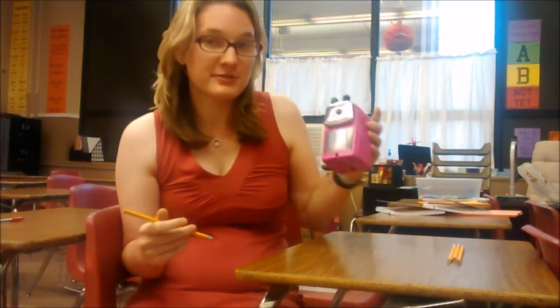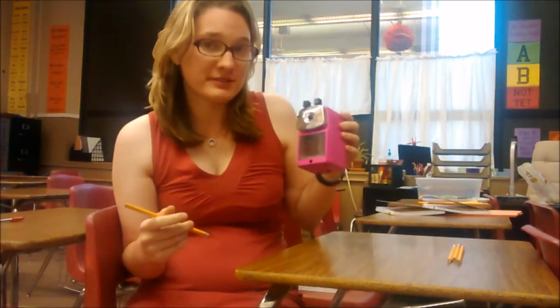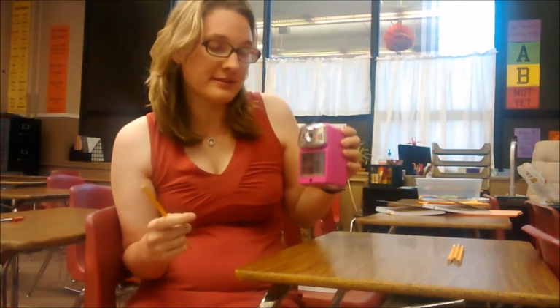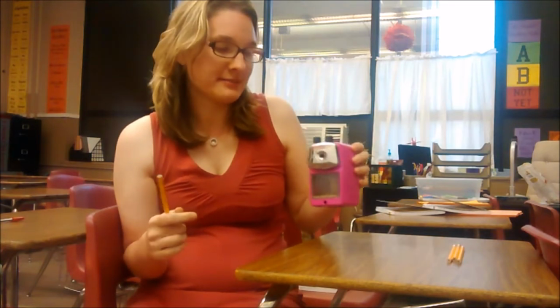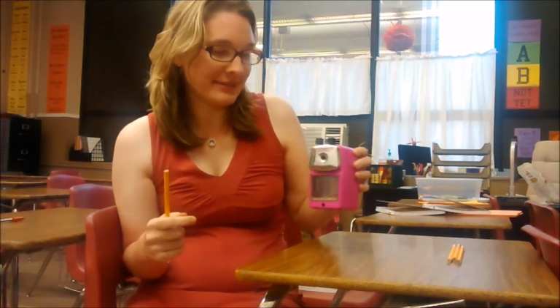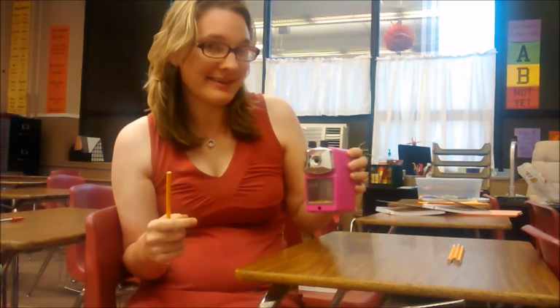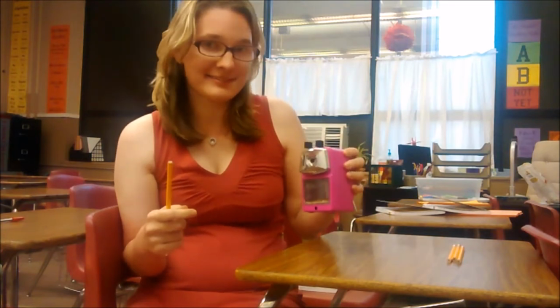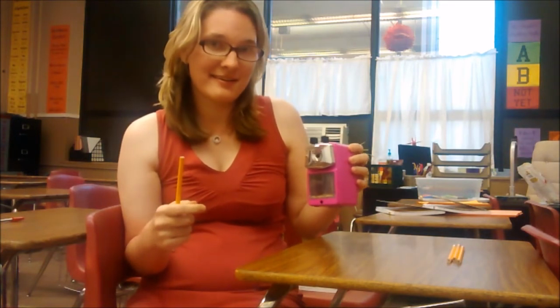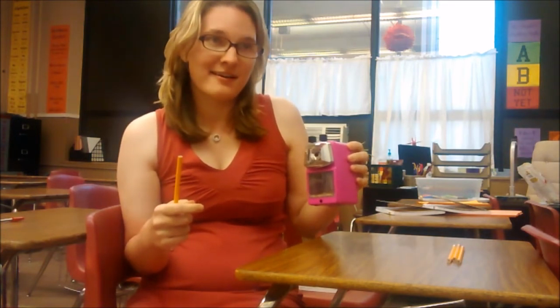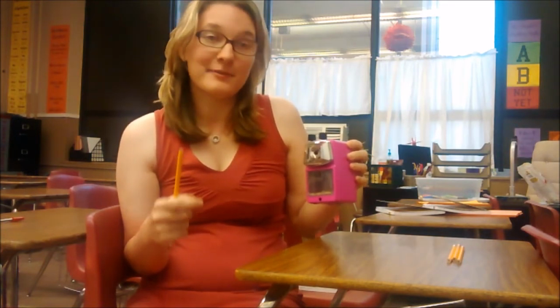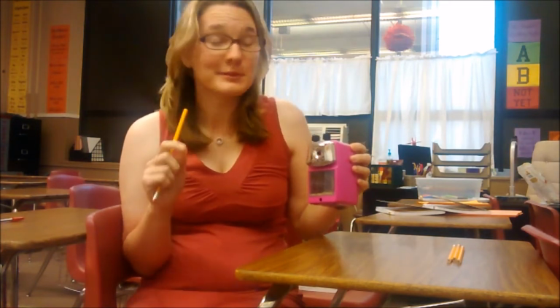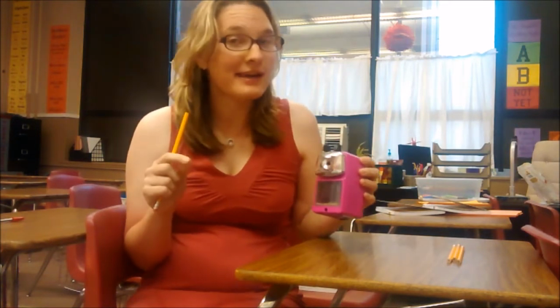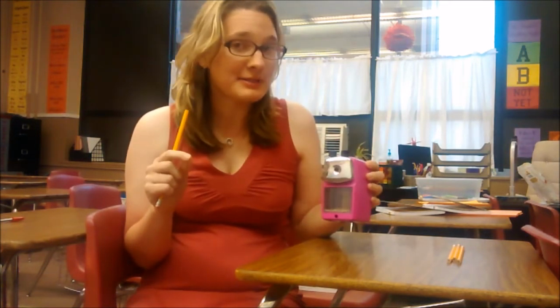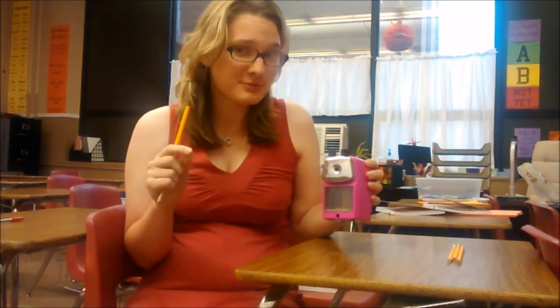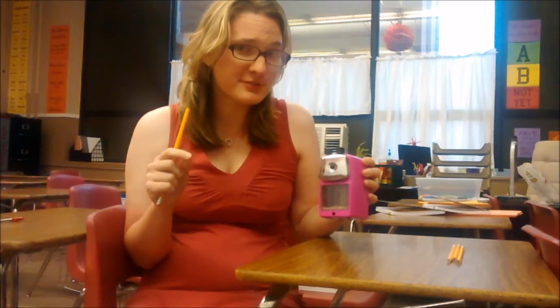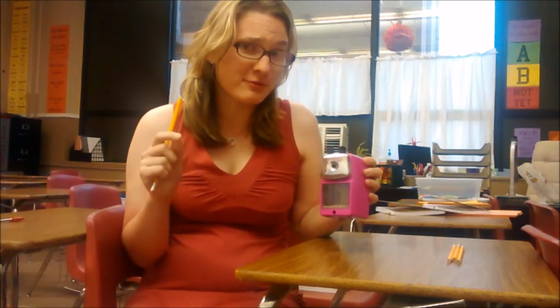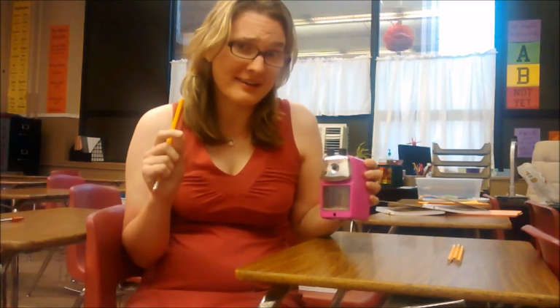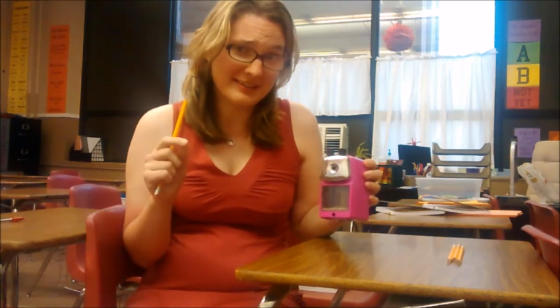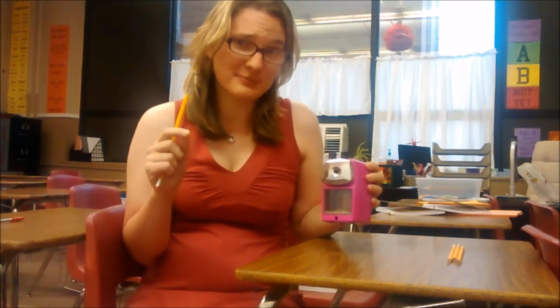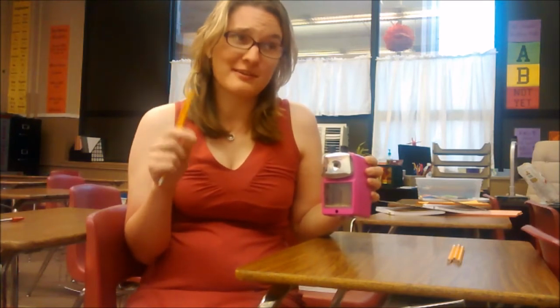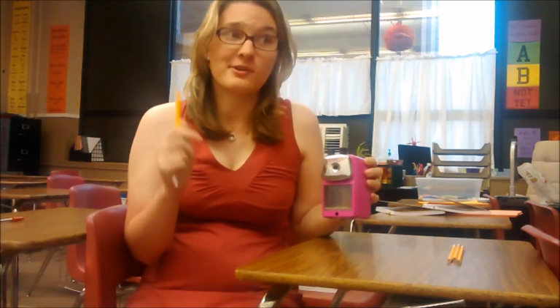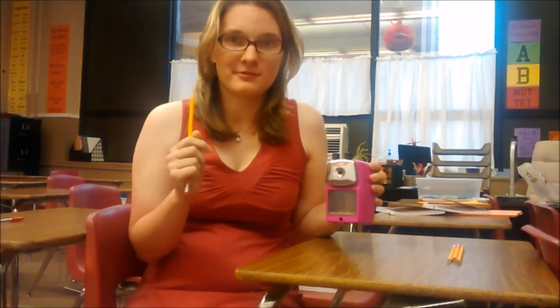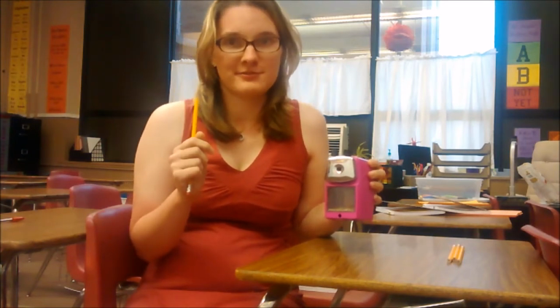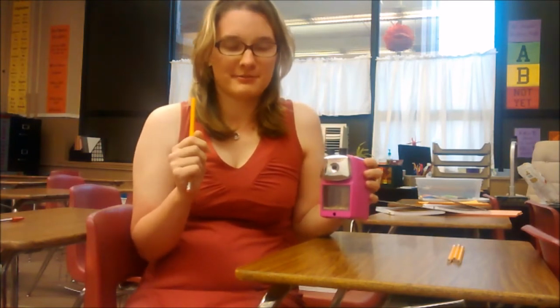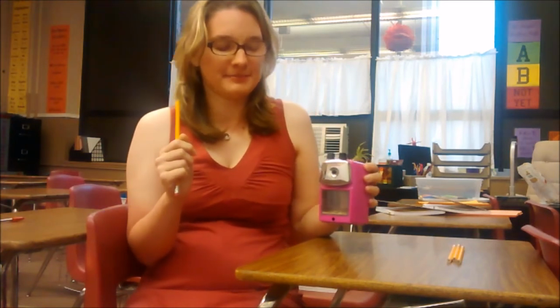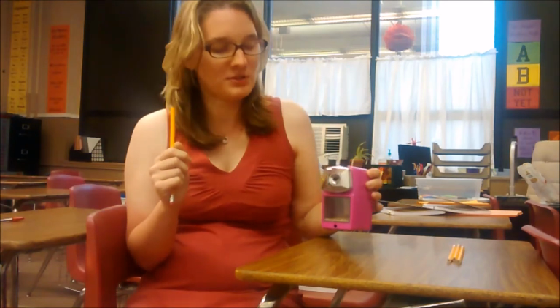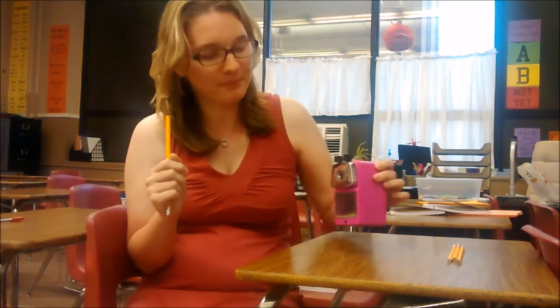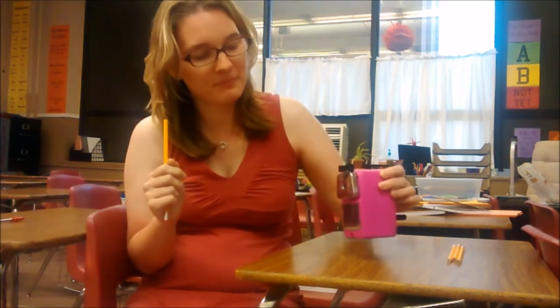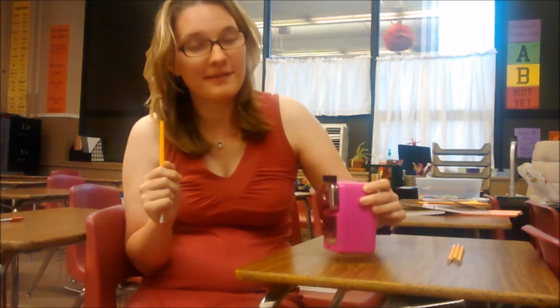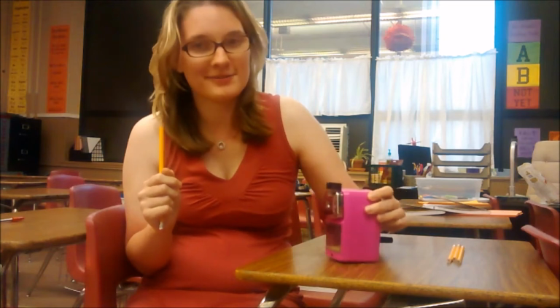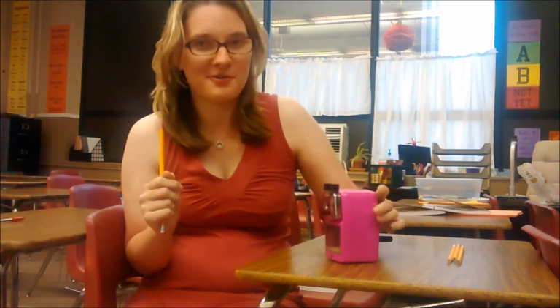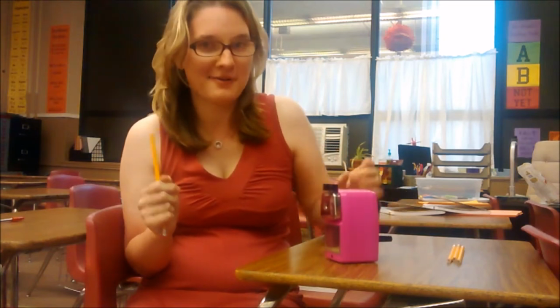So I got this new pencil sharpener from Classroom Friendly Supplies and I've been loving it. I'm really glad I watched YouTube videos before I got it in the mail because I would not have known how to use it otherwise.